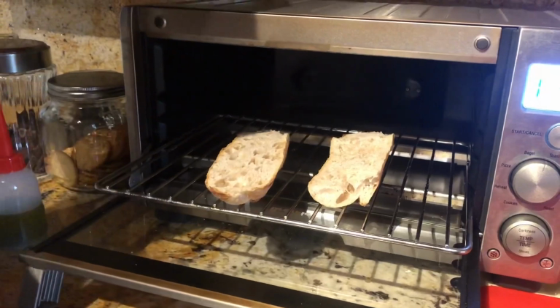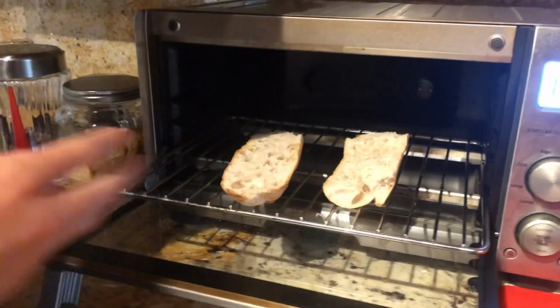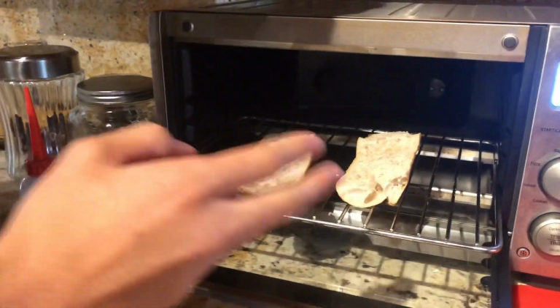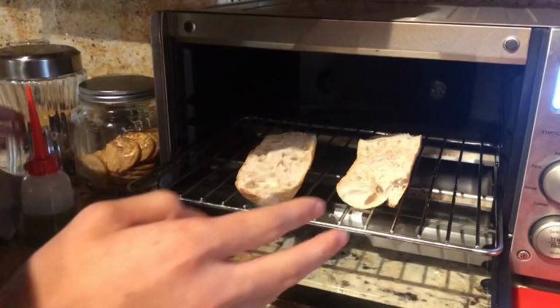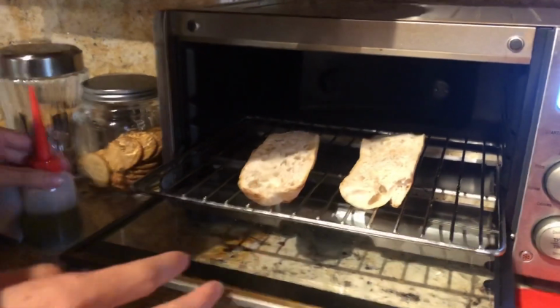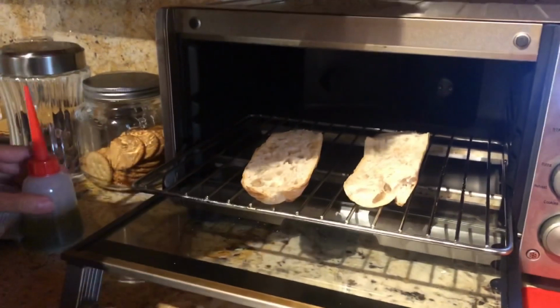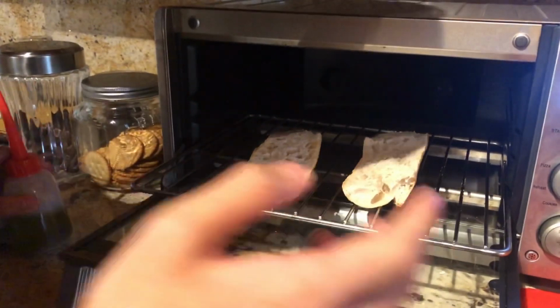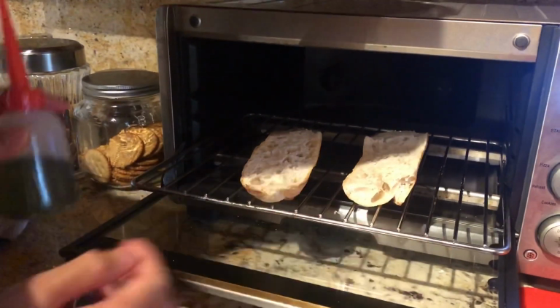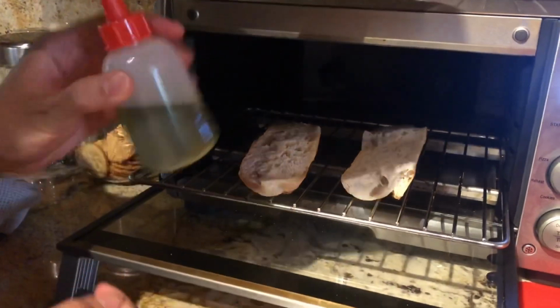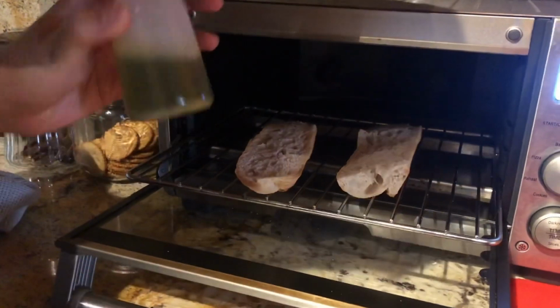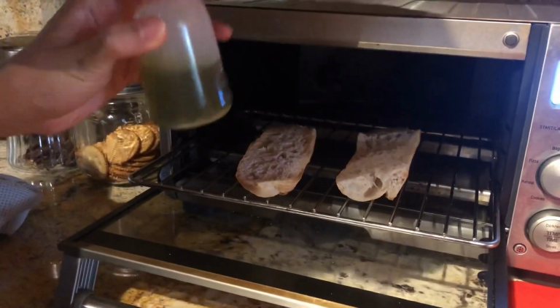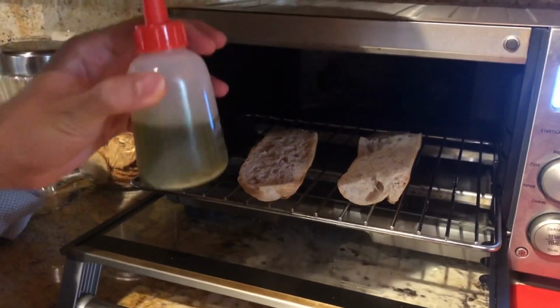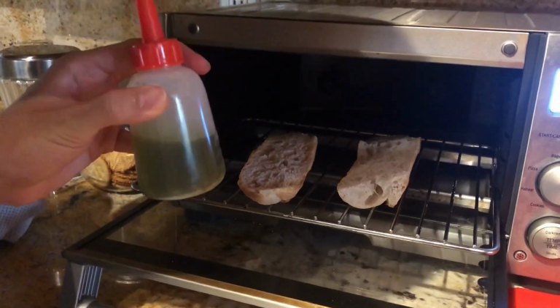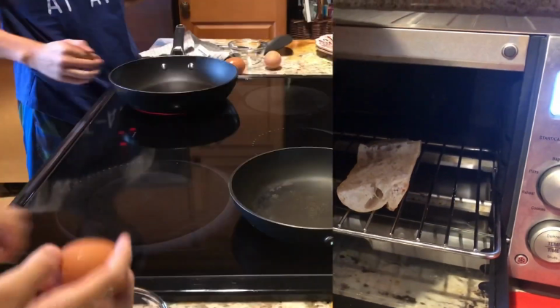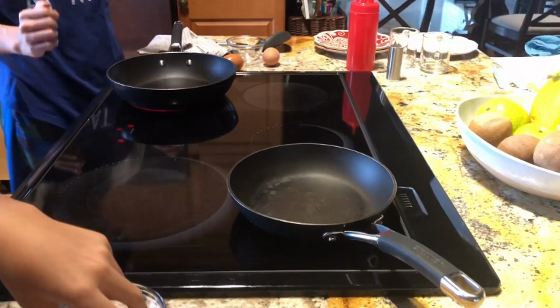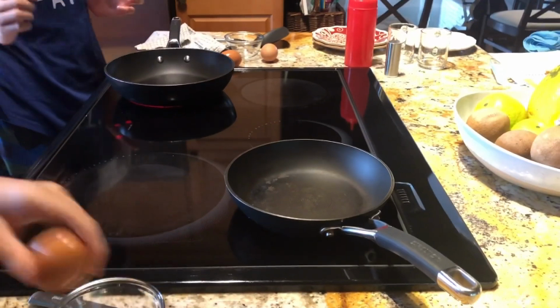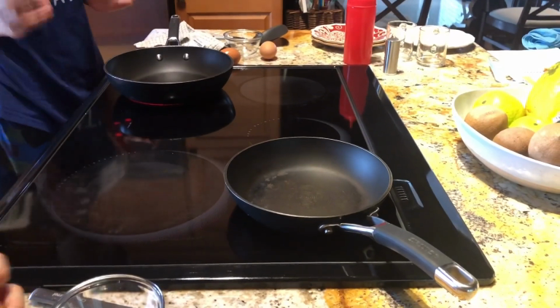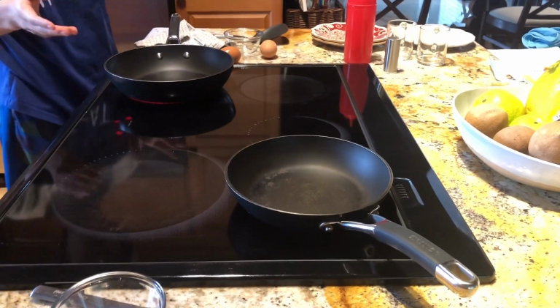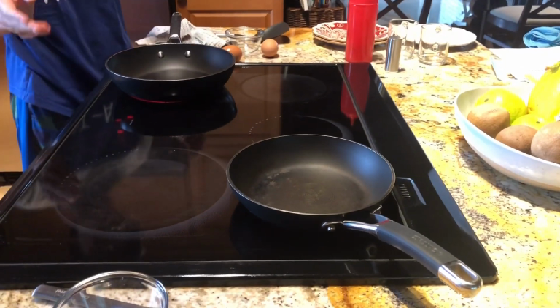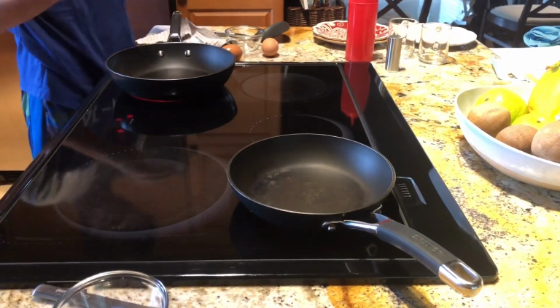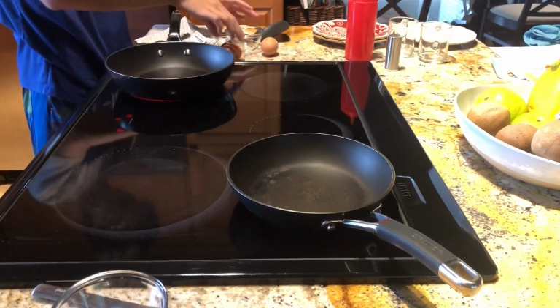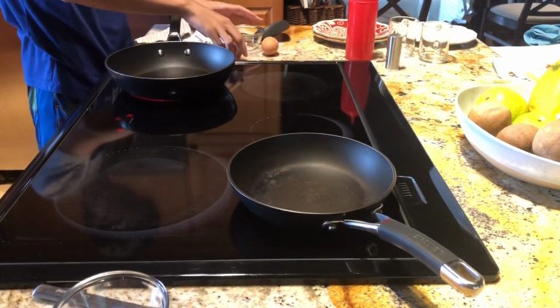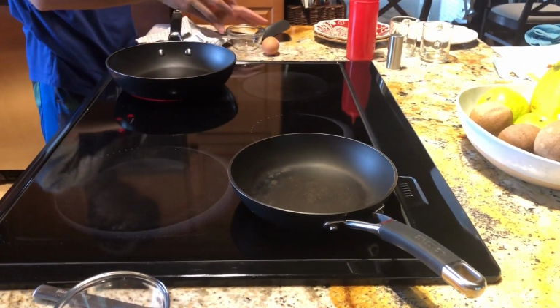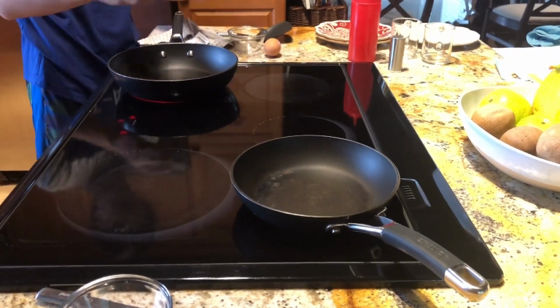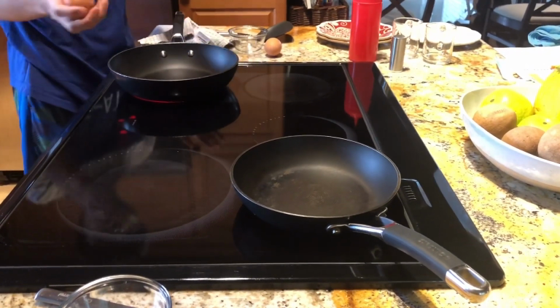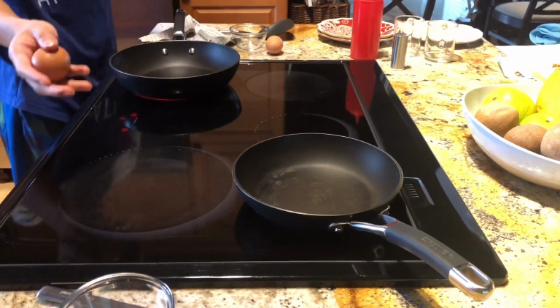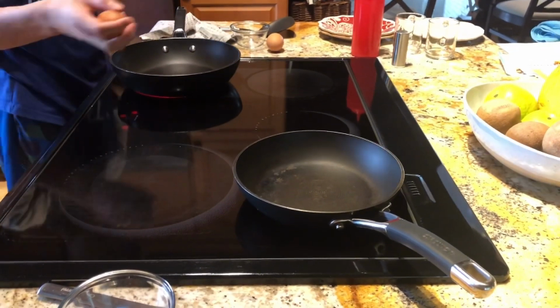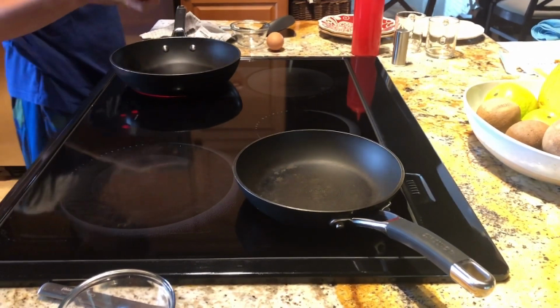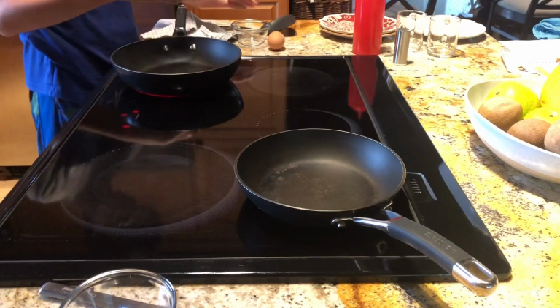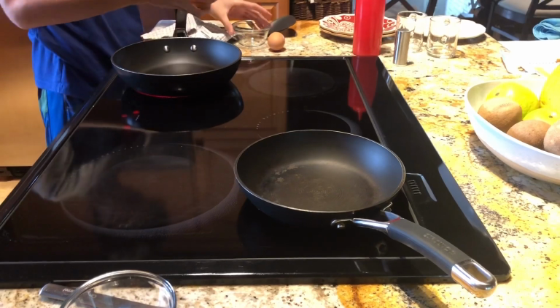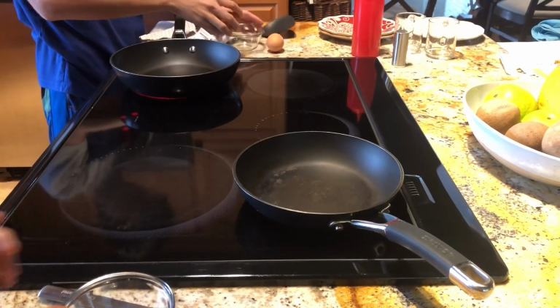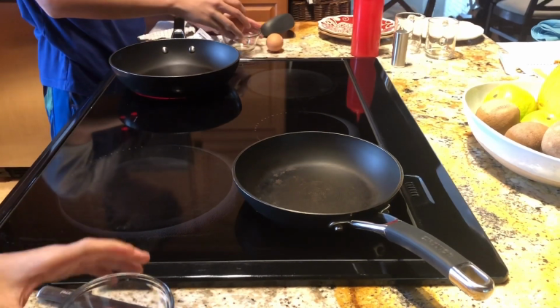Top off the bread and put some olive oil, or you can go fancy and put some truffle oil. Set your stove to medium heat, and for both scrambled and sunny side up, crack both eggs.